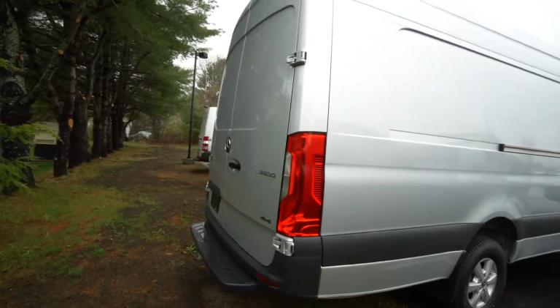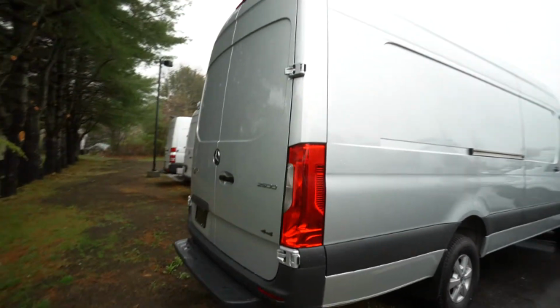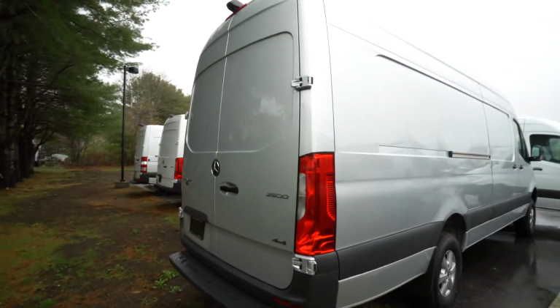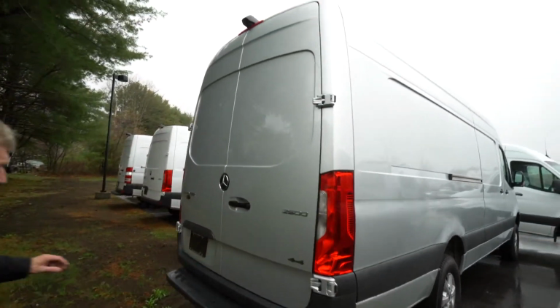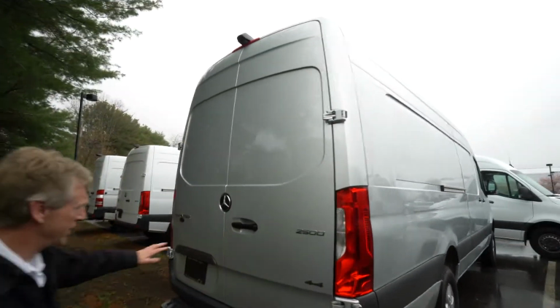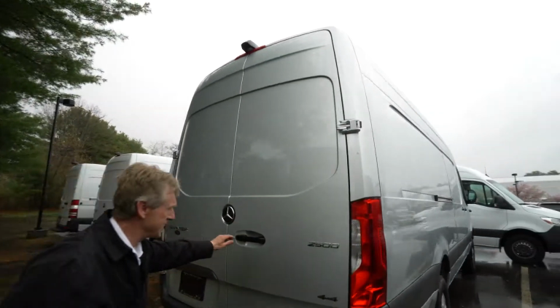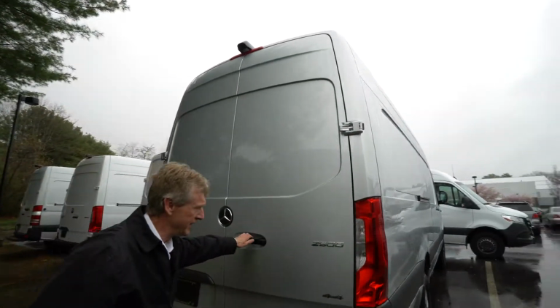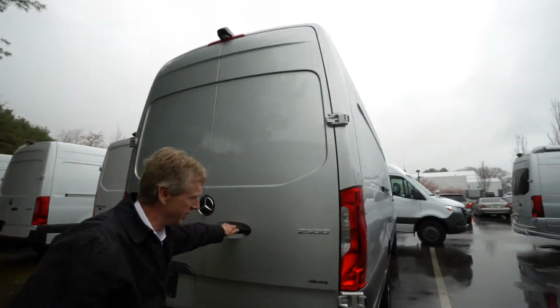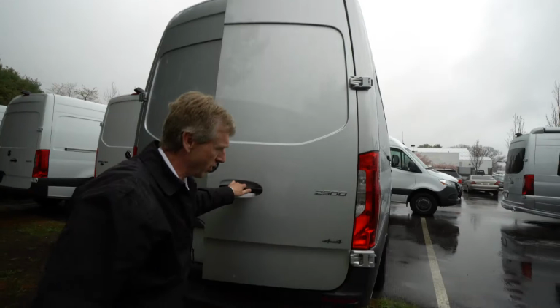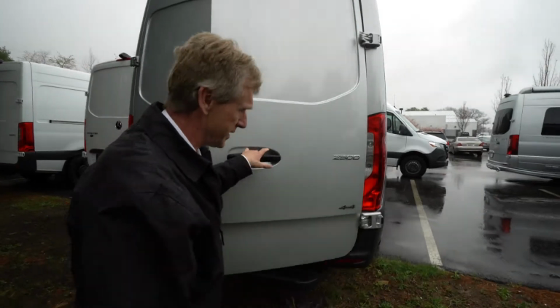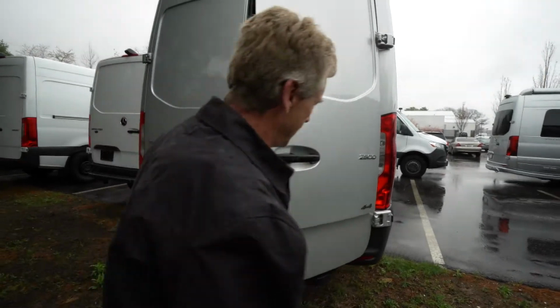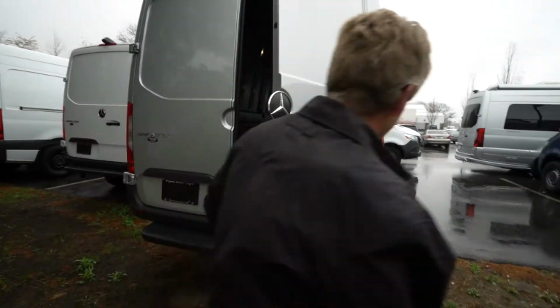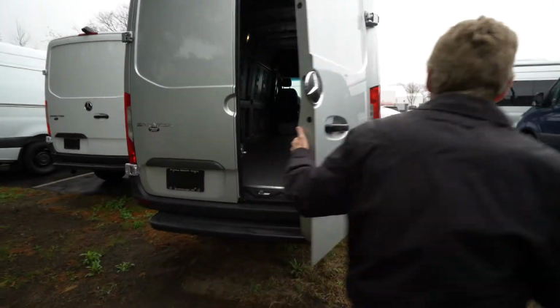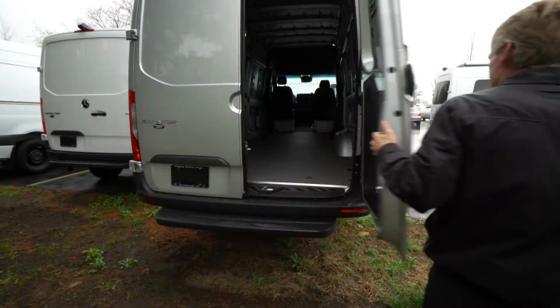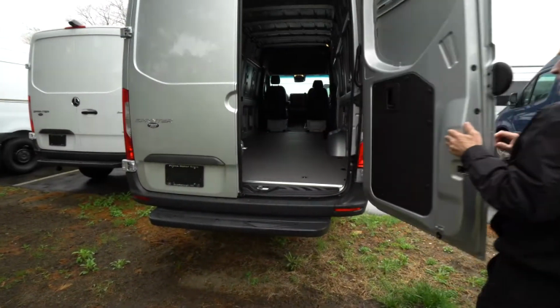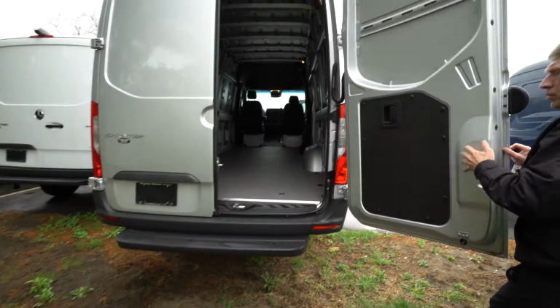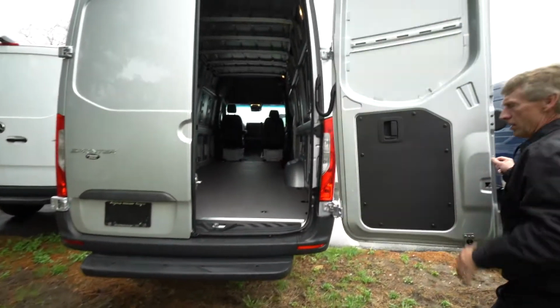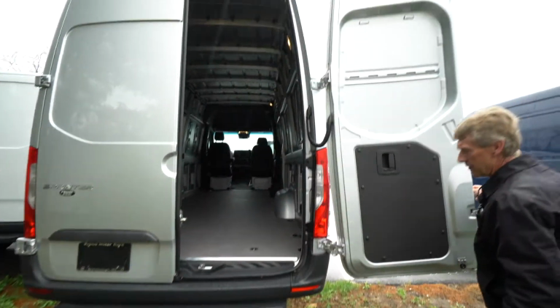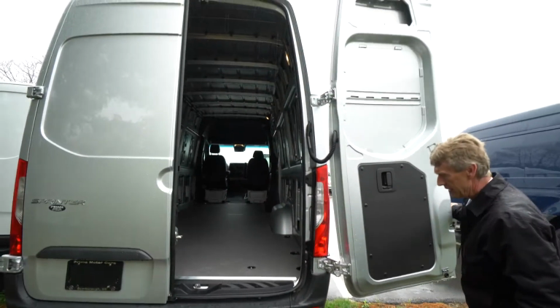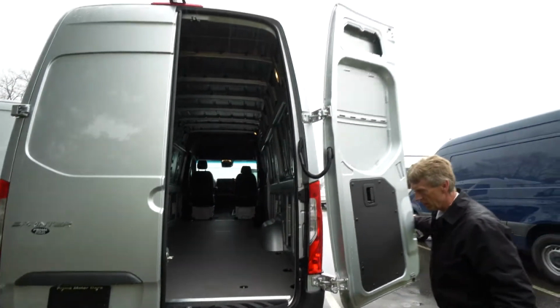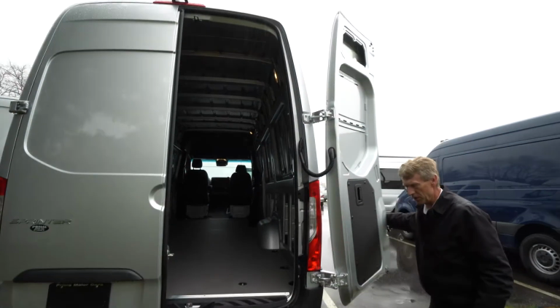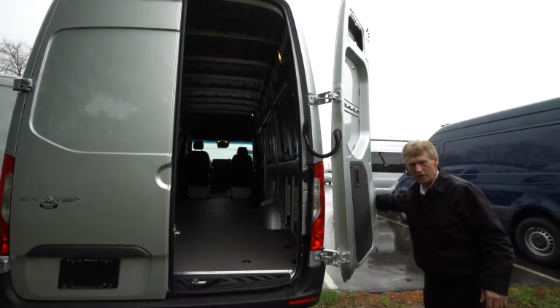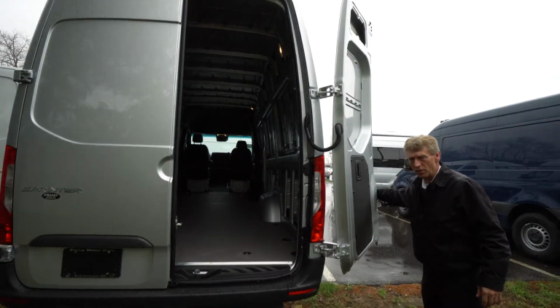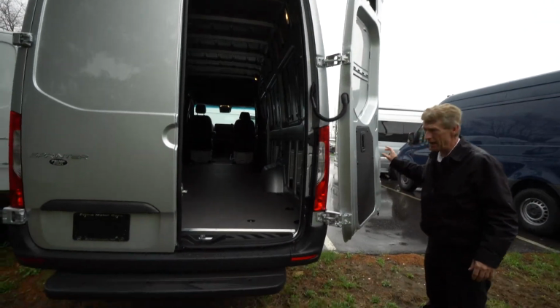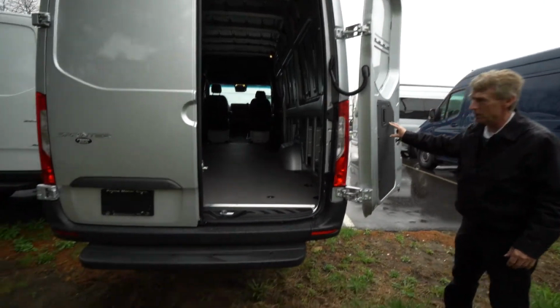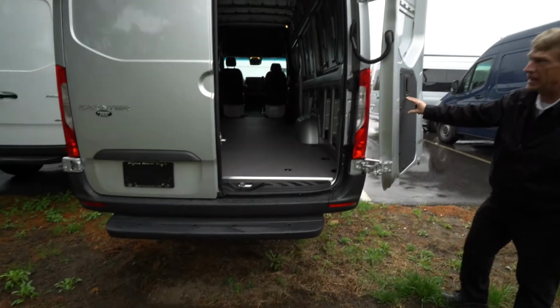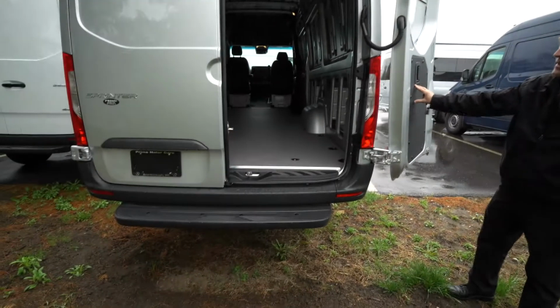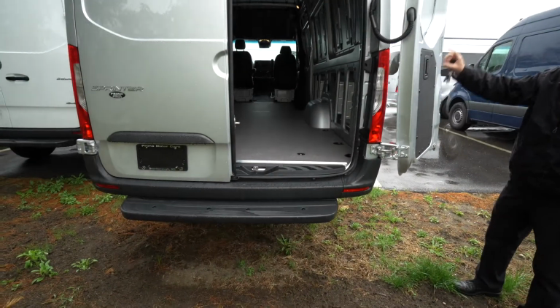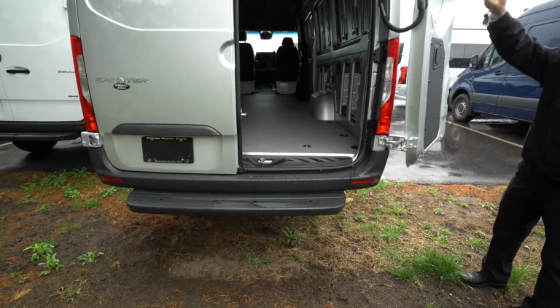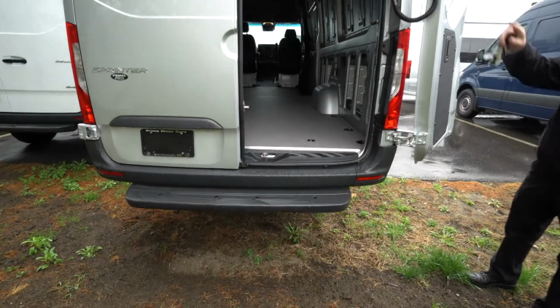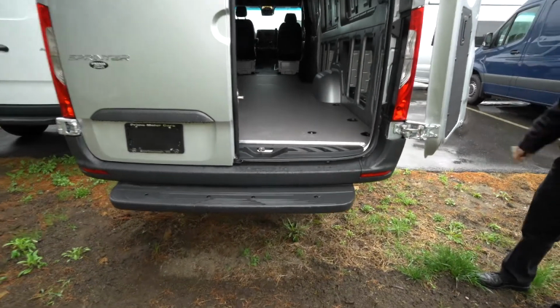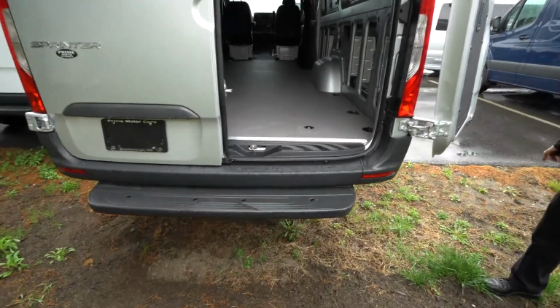We also have the 270-degree doors, so when you're hauling freight you can open the doors all the way up, both sides. Nice backup camera.